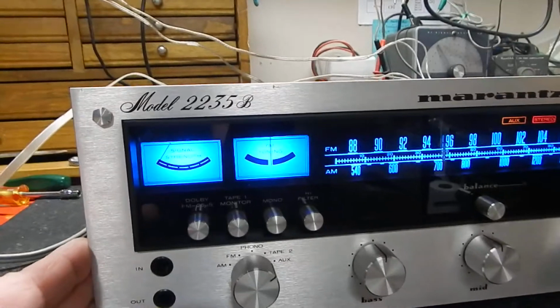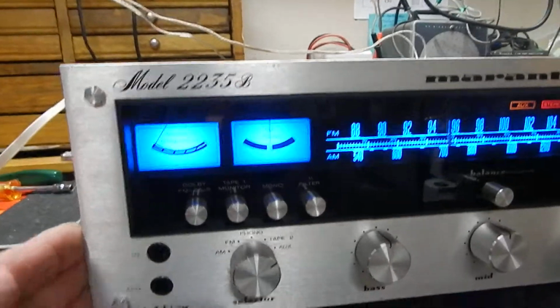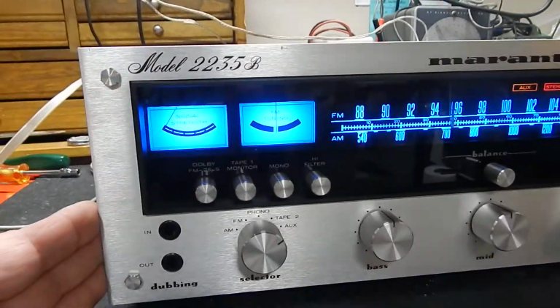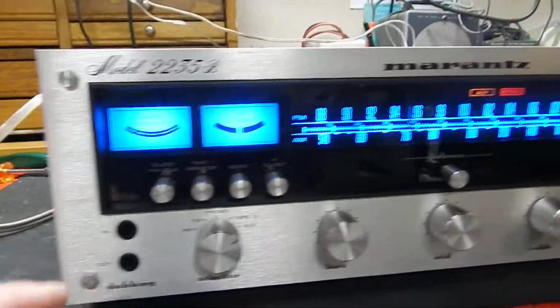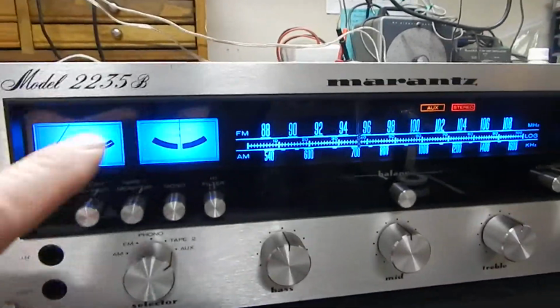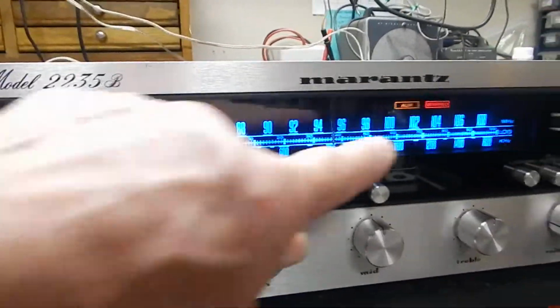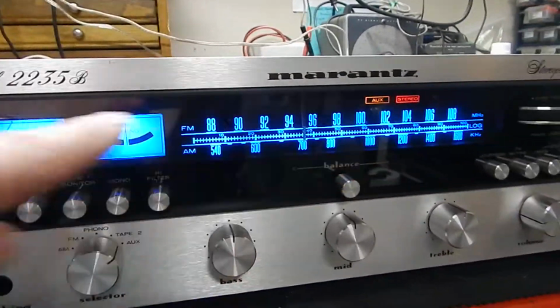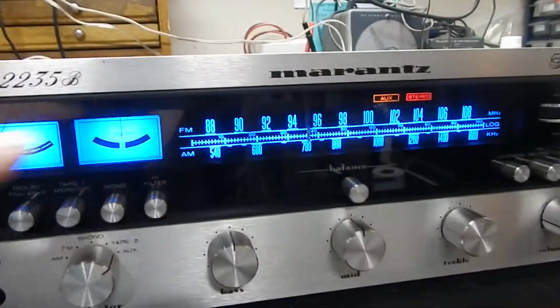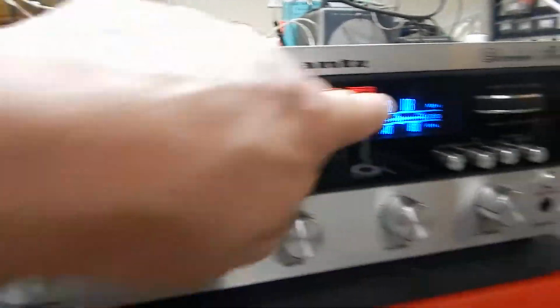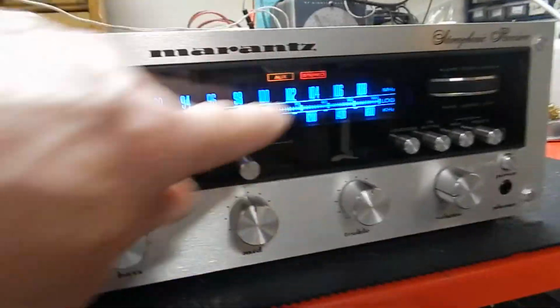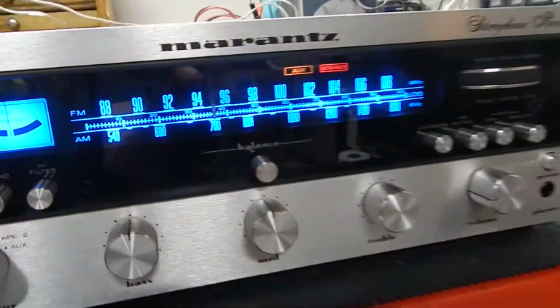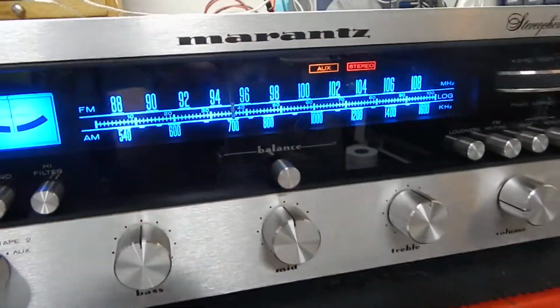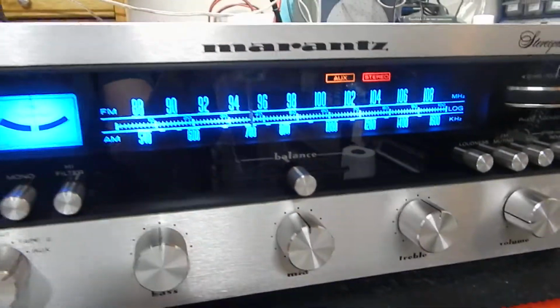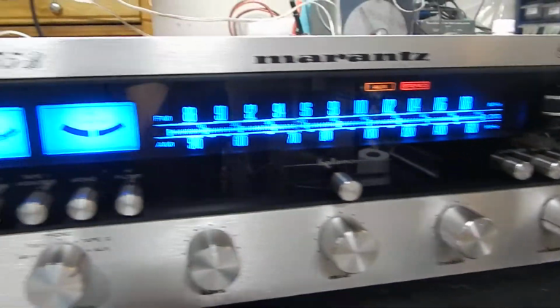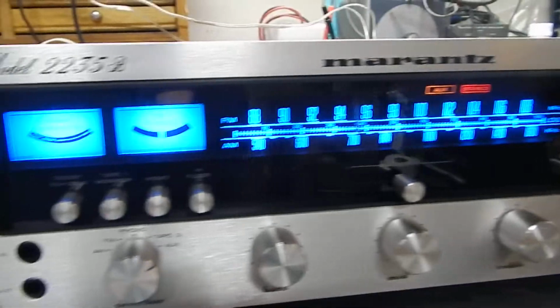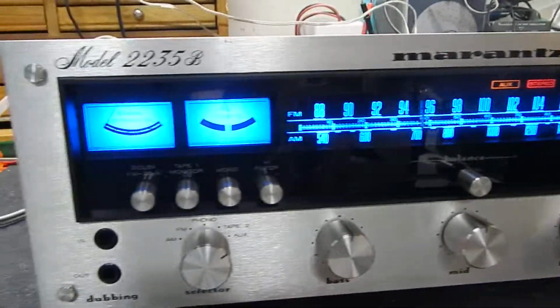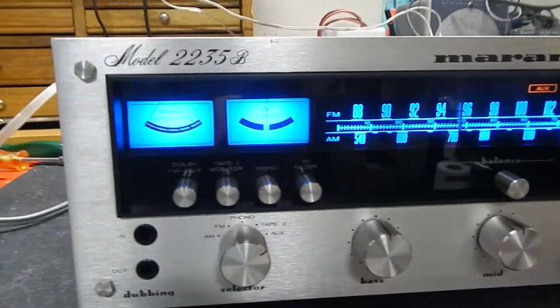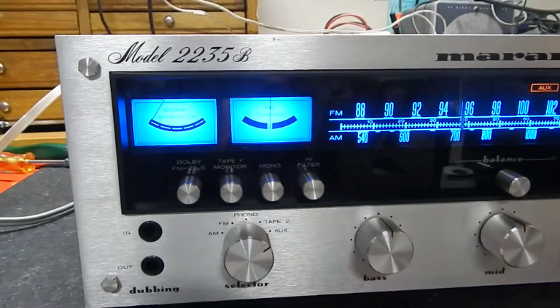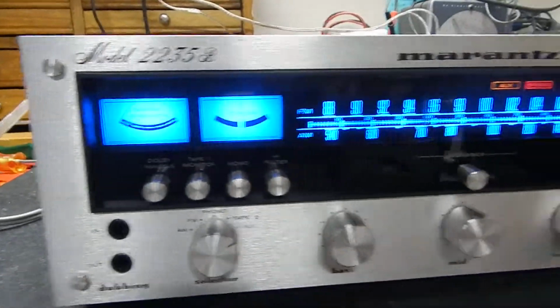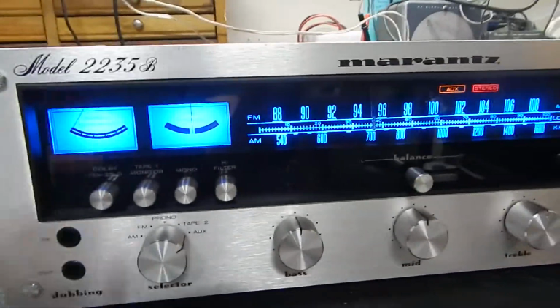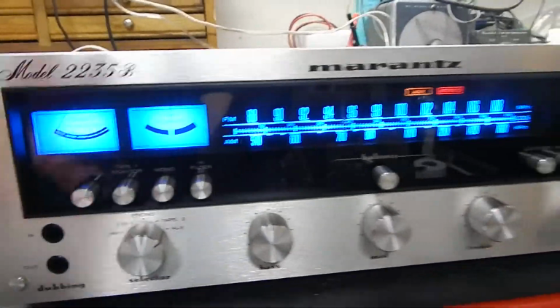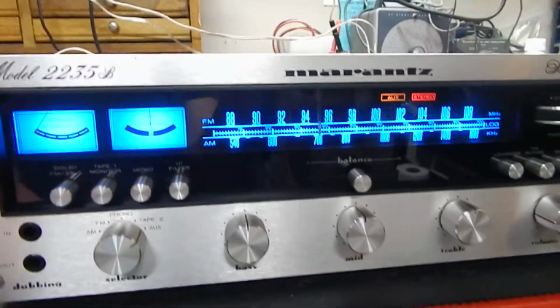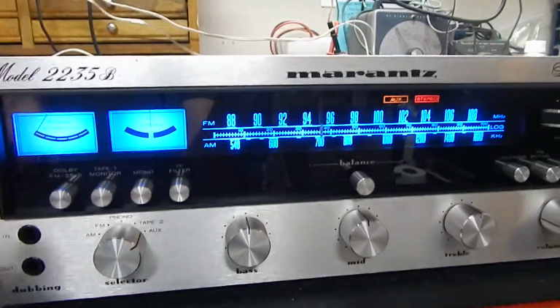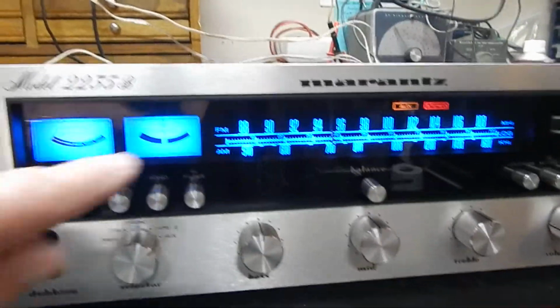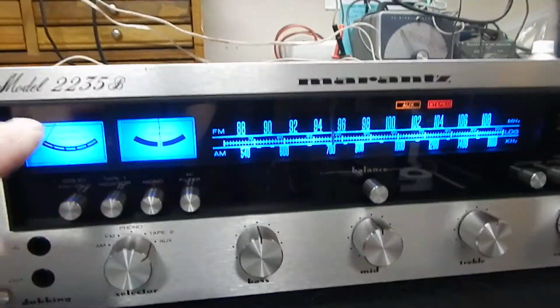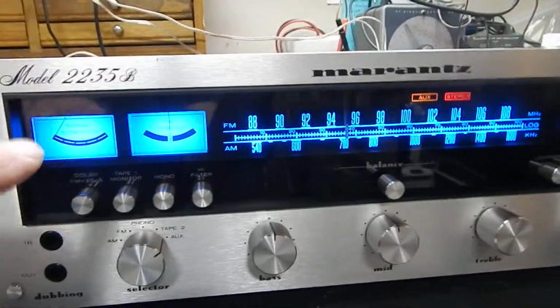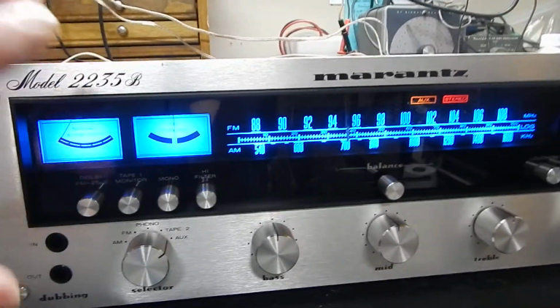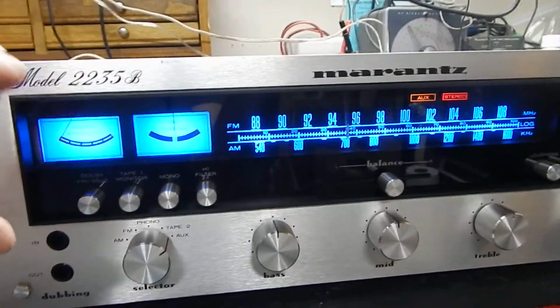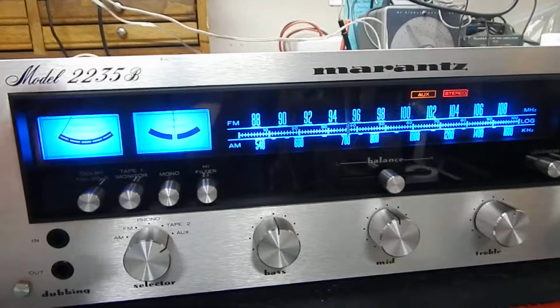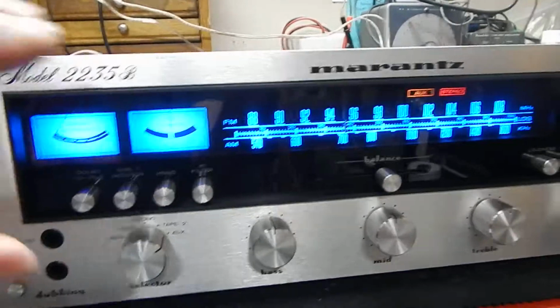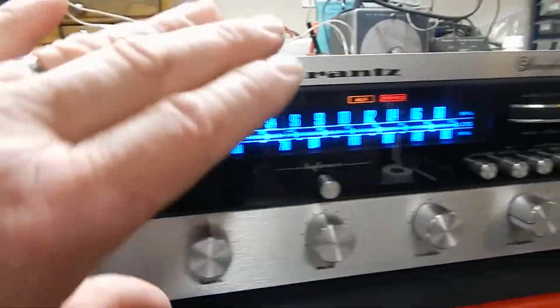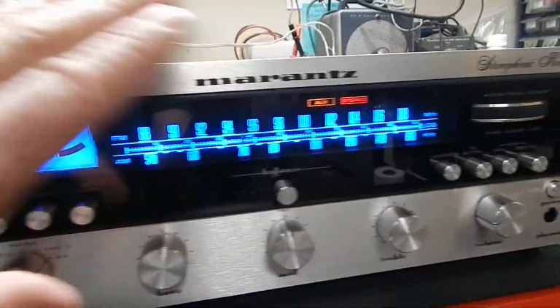I just want to show you the condition. We also put all new LED lighting in the back, which actually in this video it looks a lot darker blue than what you're seeing.